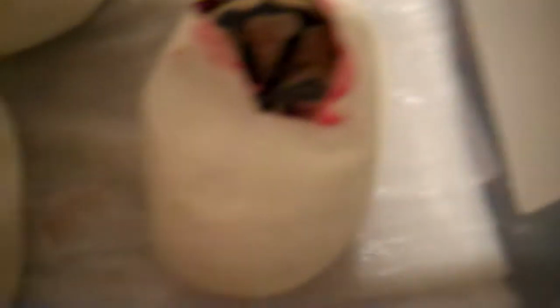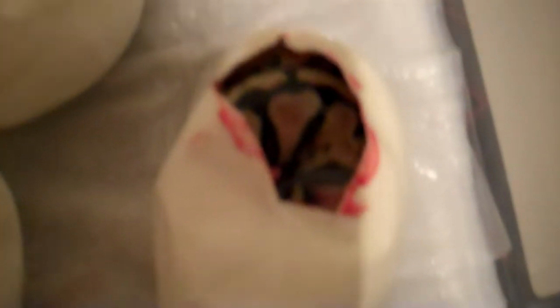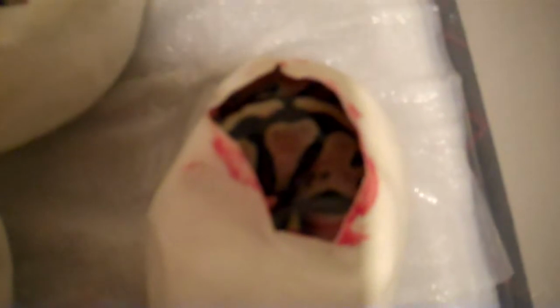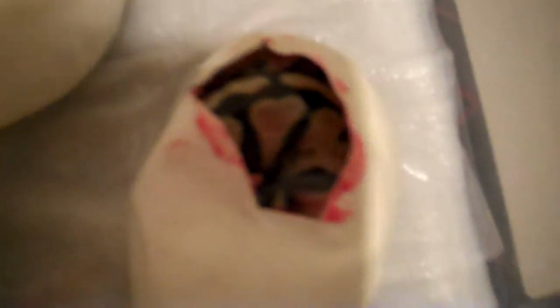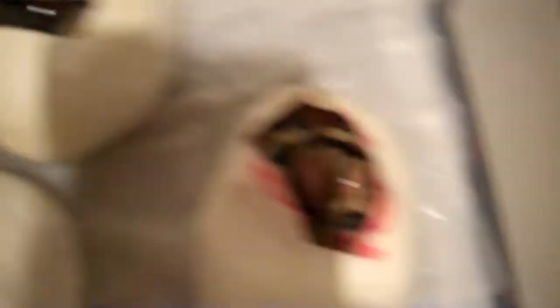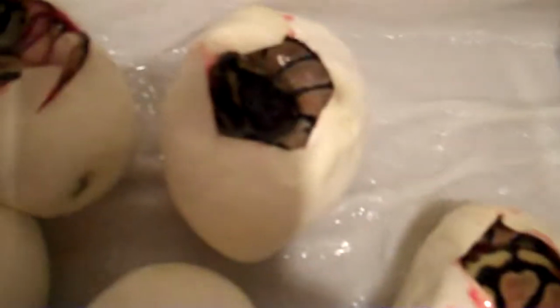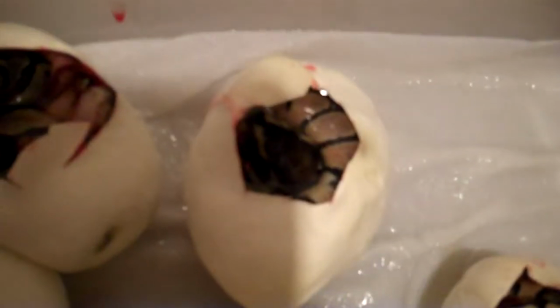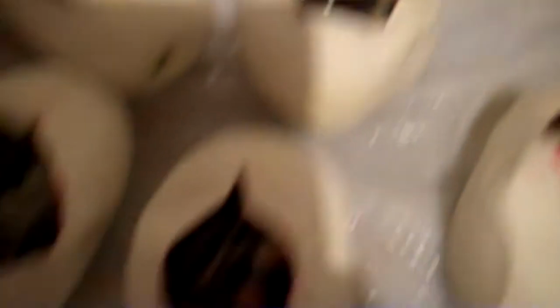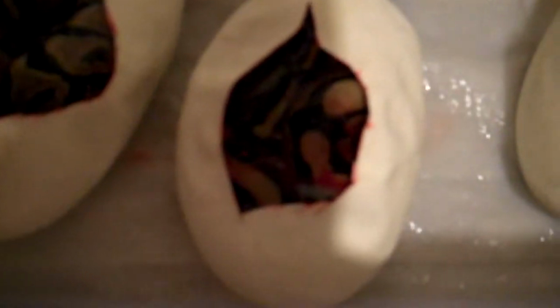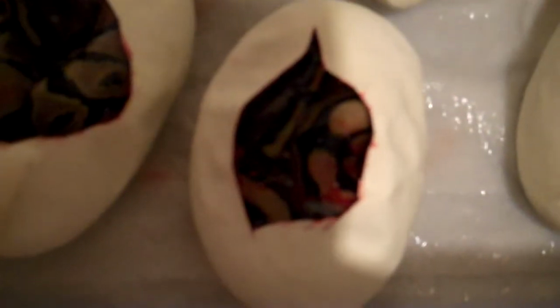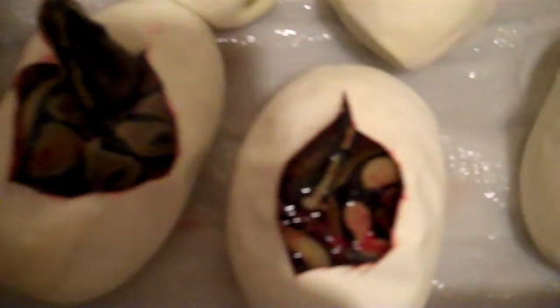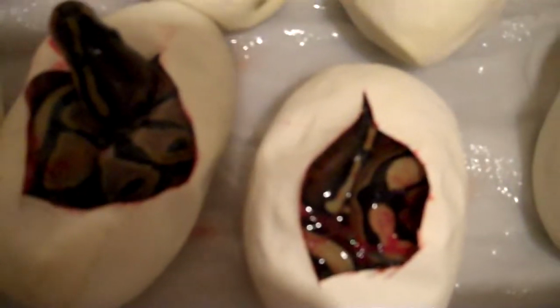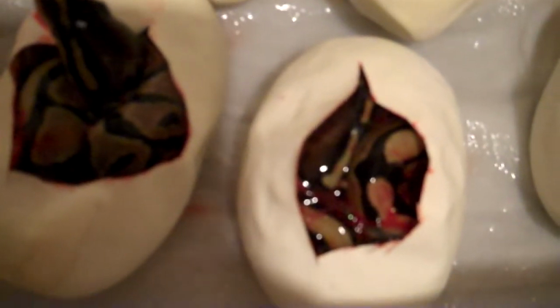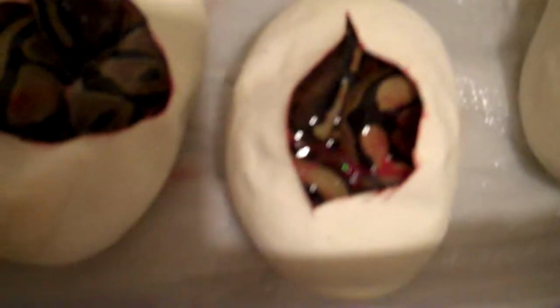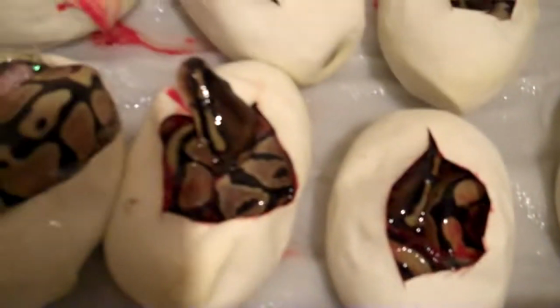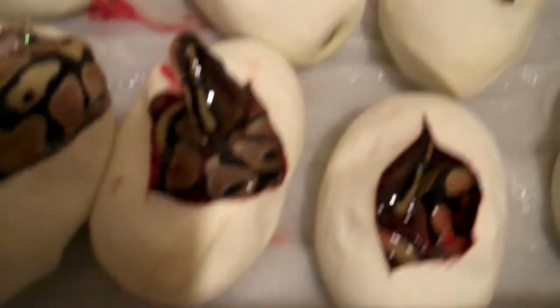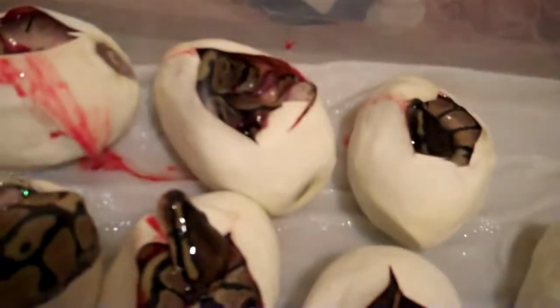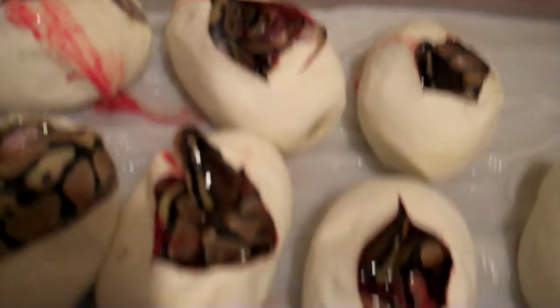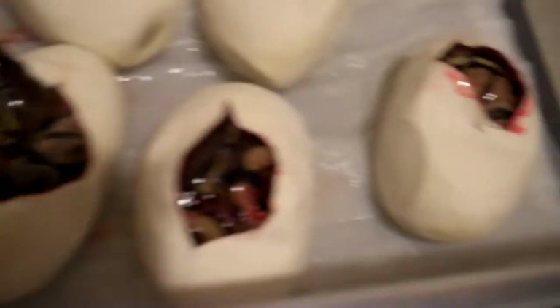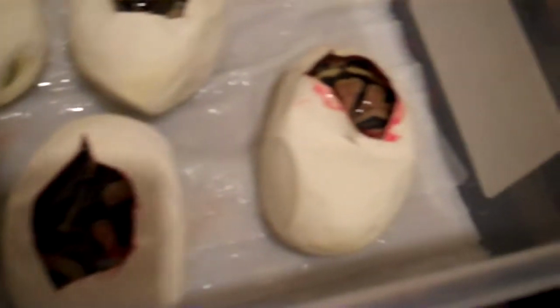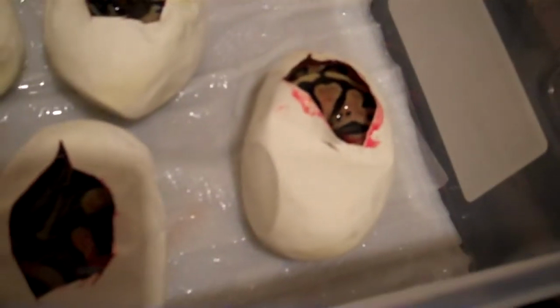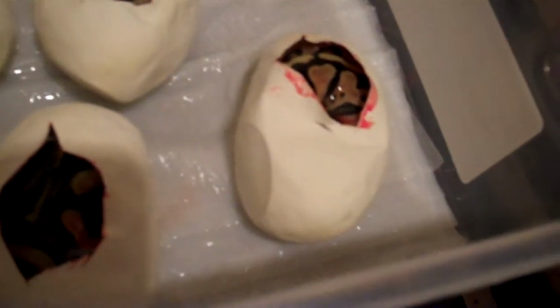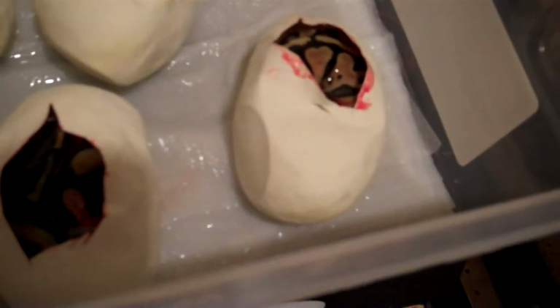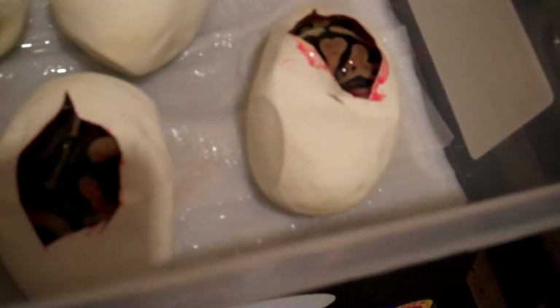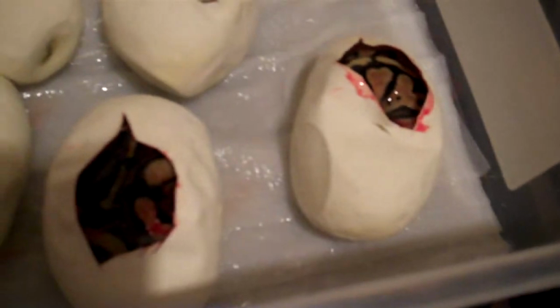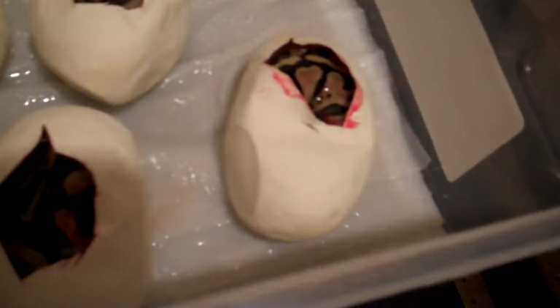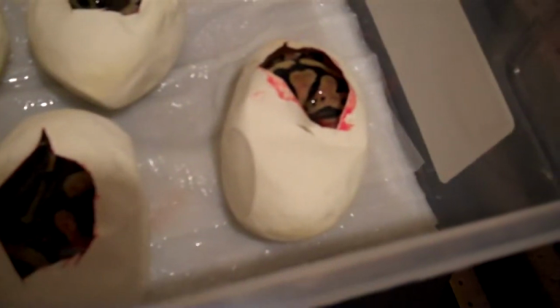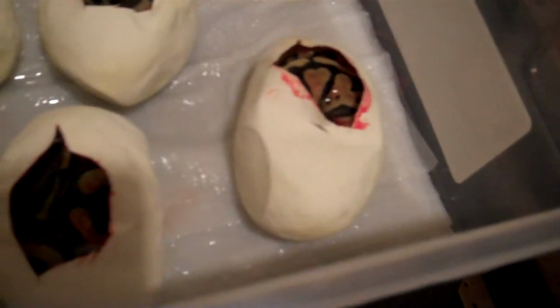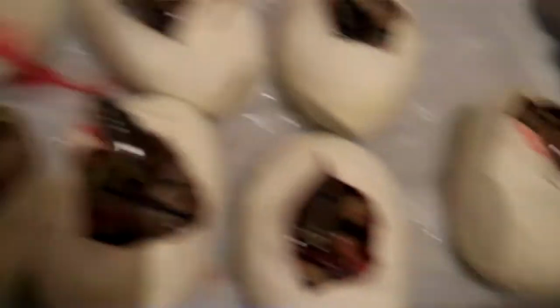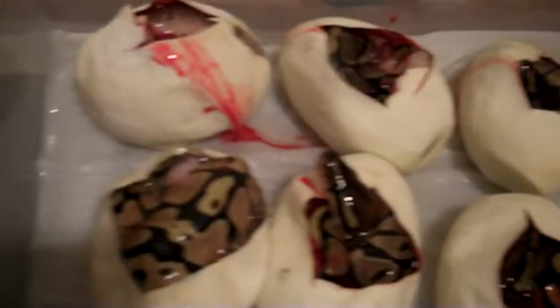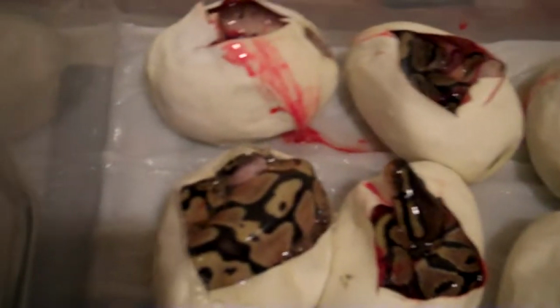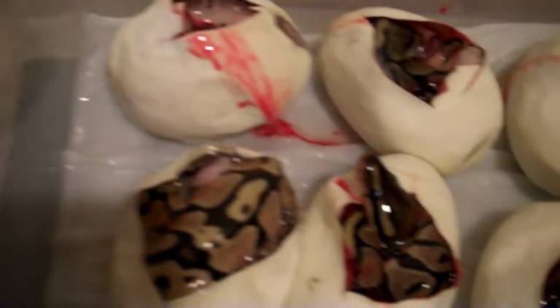This is a pastel over here, I think that one is, and I think this one is — so four pastels, two normals, and one spider. Pretty cool clutch. Pretty happy that I got a spider.